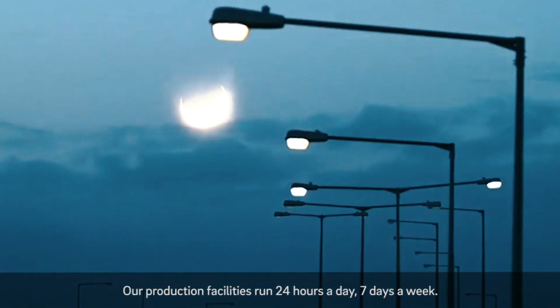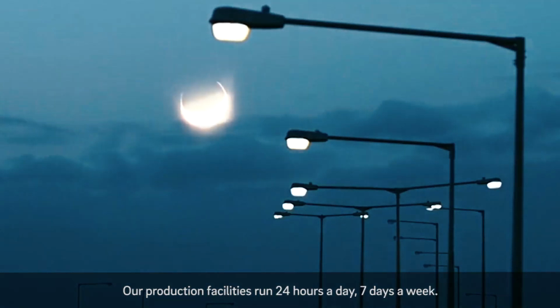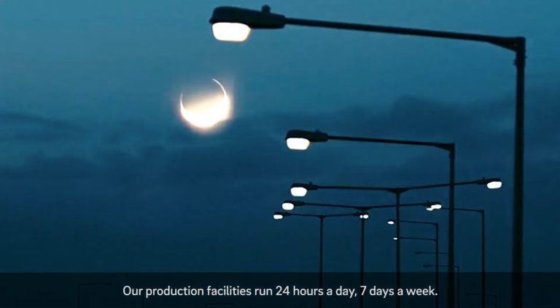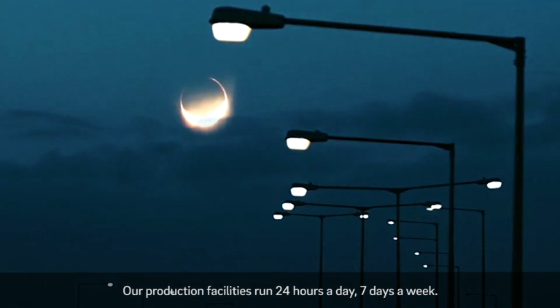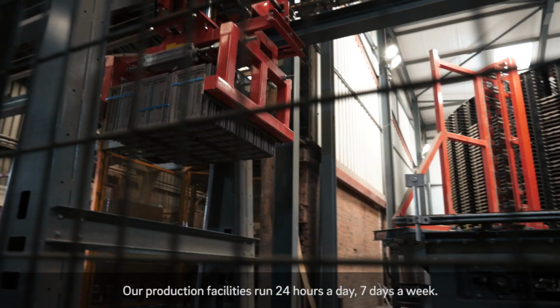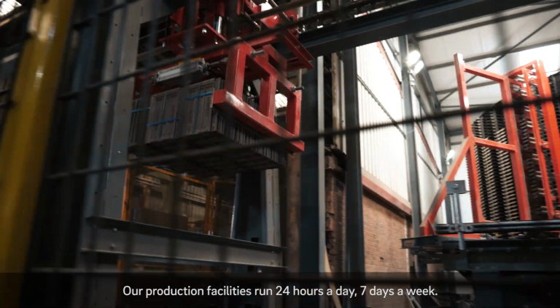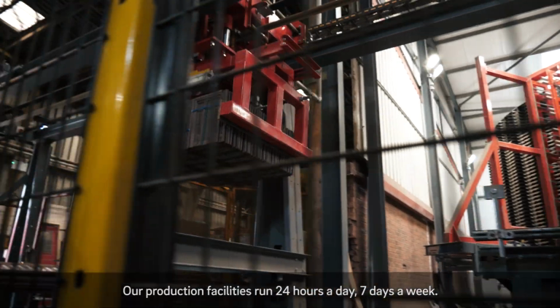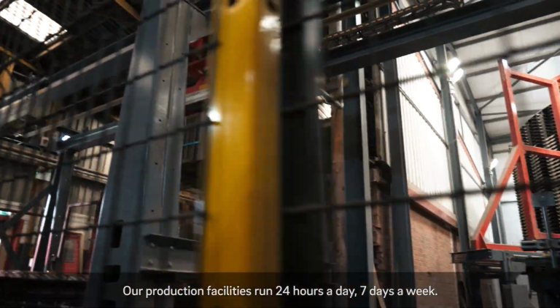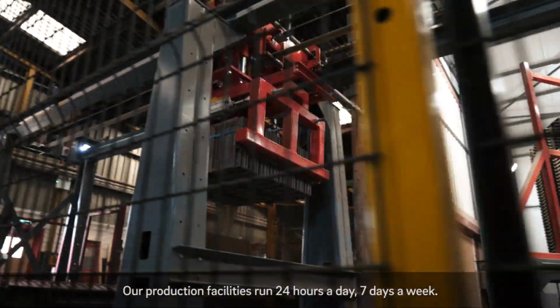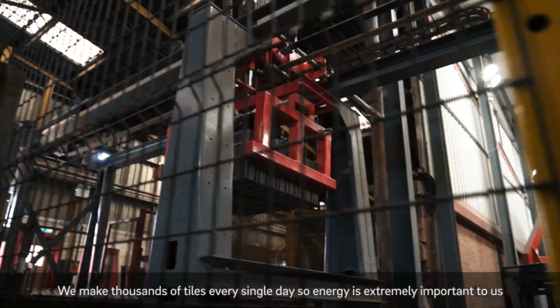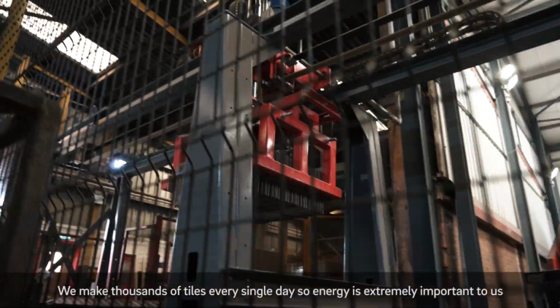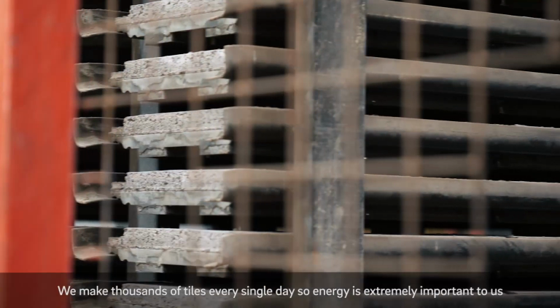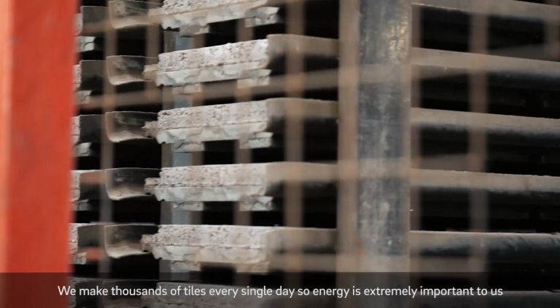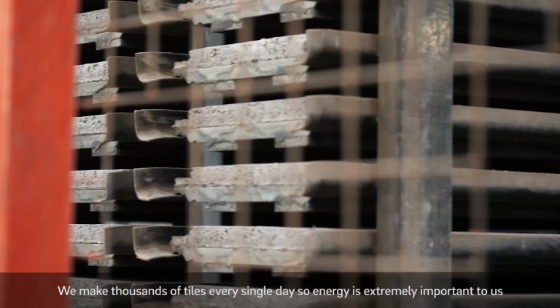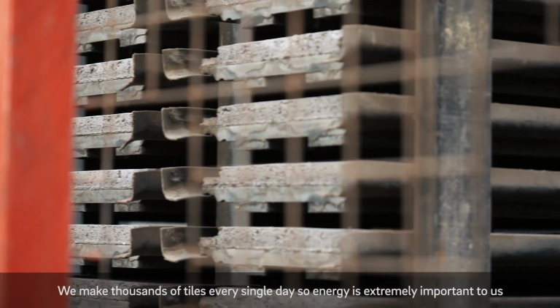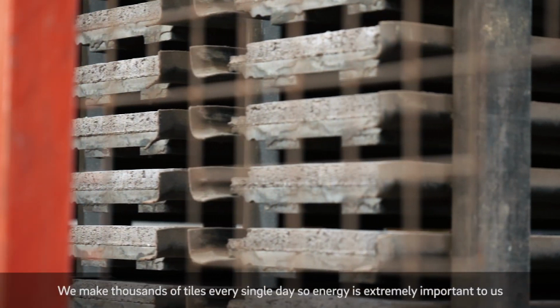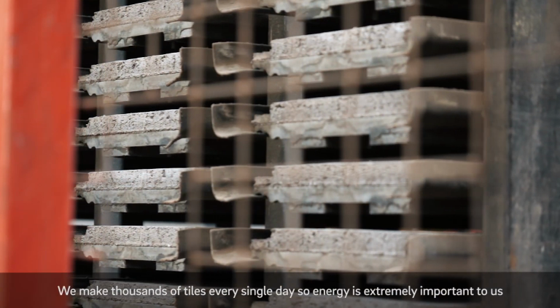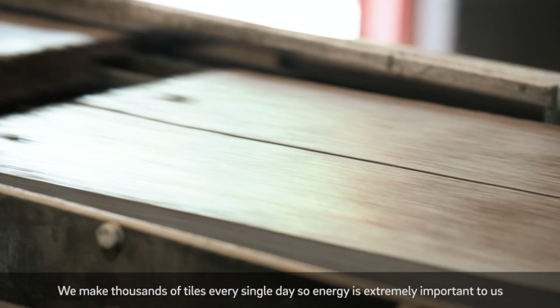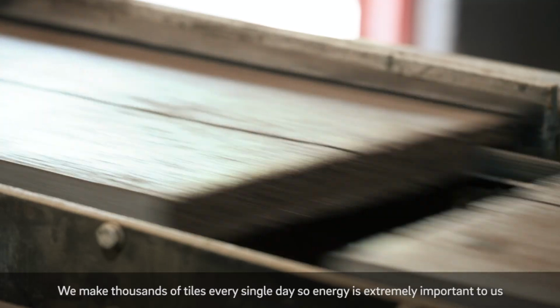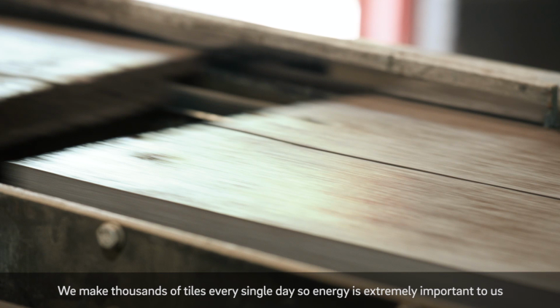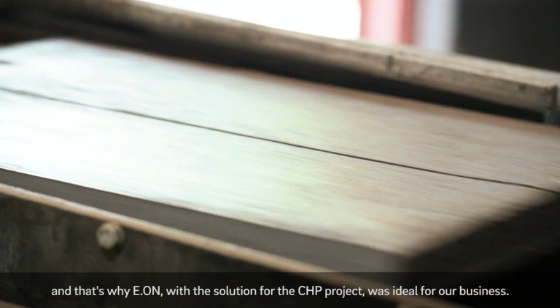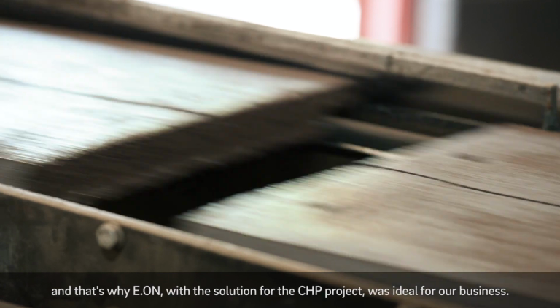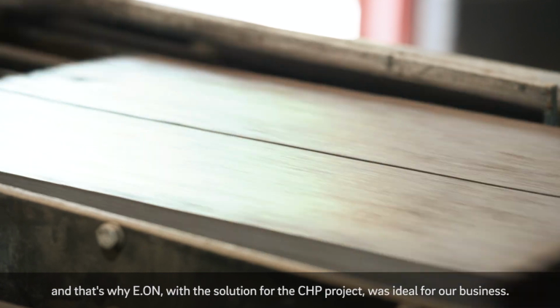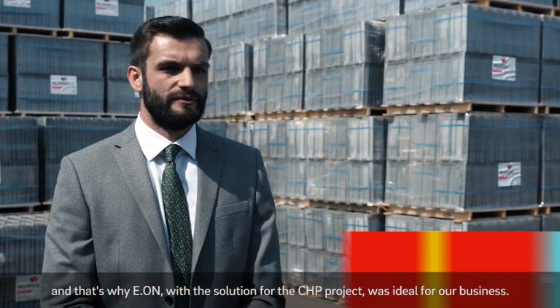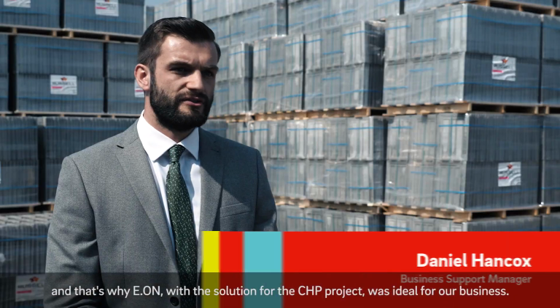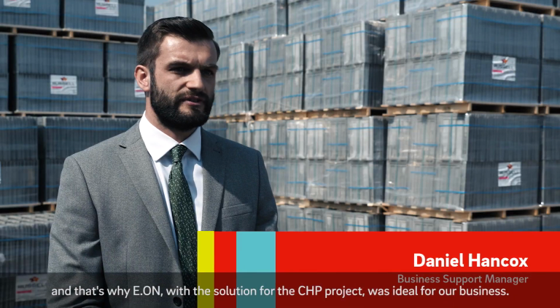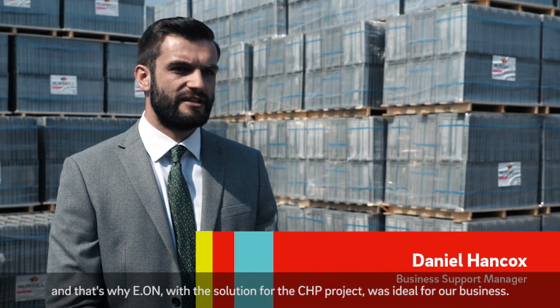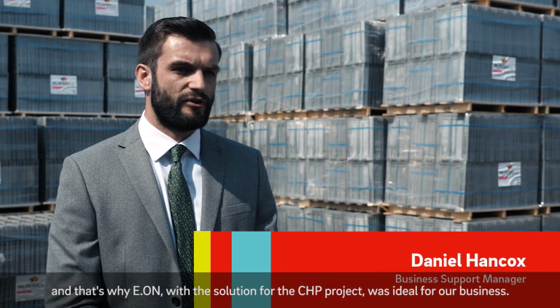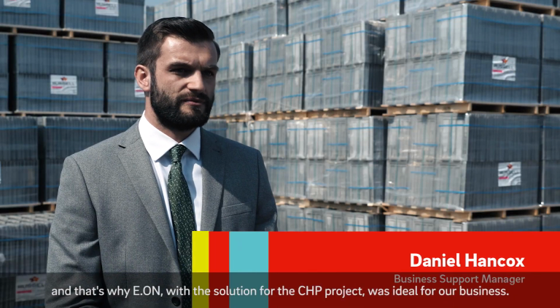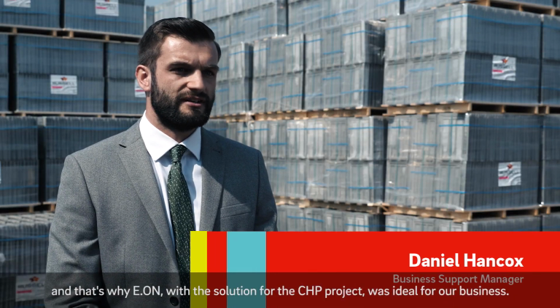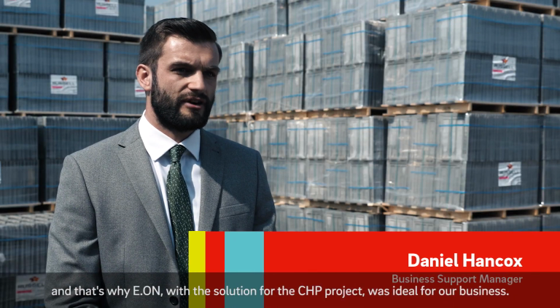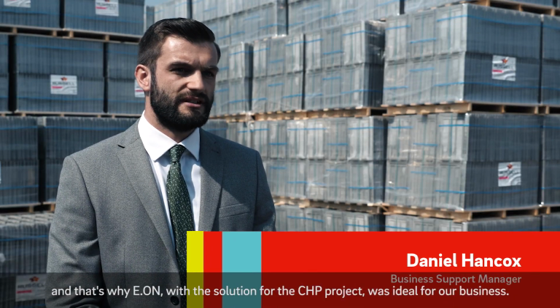Our production facilities run 24 hours a day, seven days a week. We make thousands of tiles every single day, so energy is extremely important to us, and that's why EON's CHP project solution was ideal for our business.